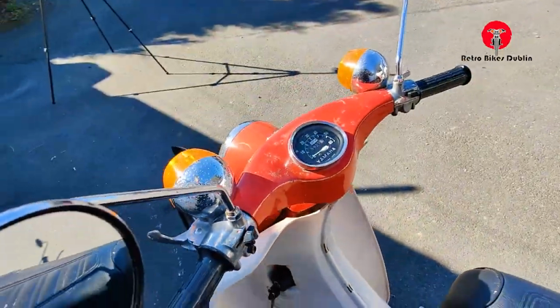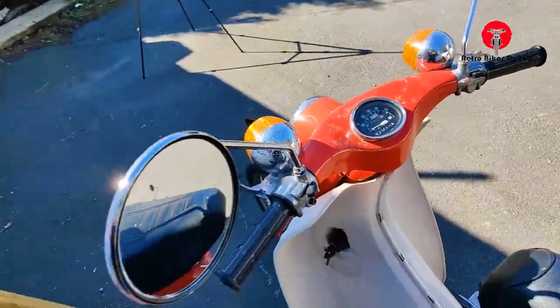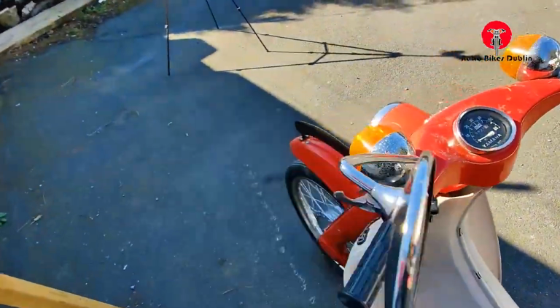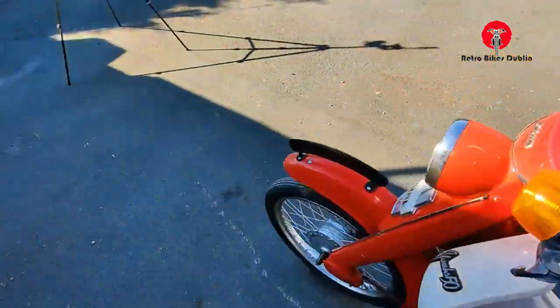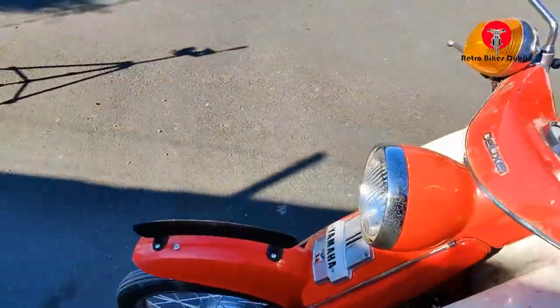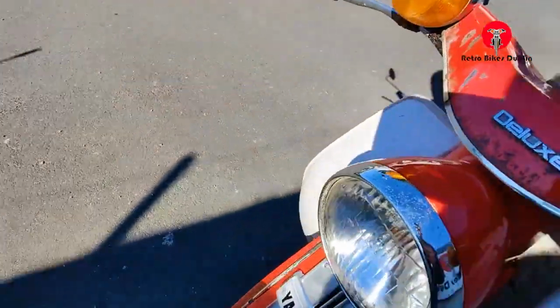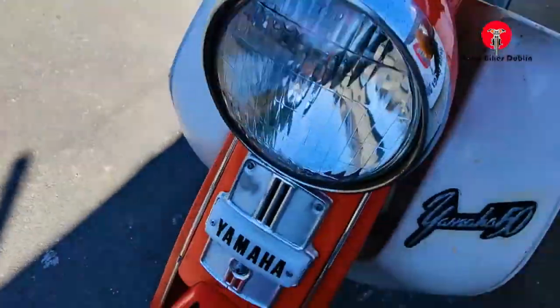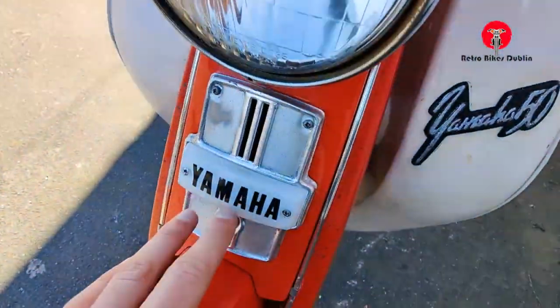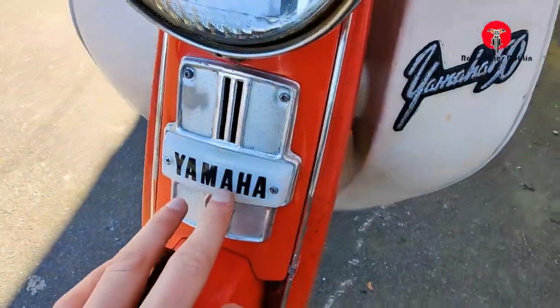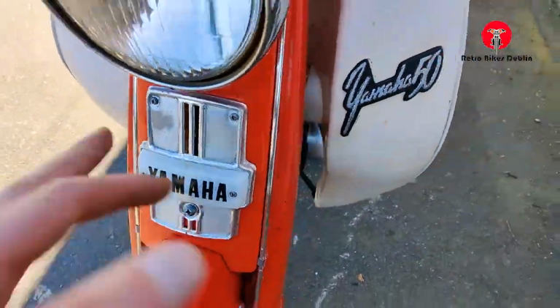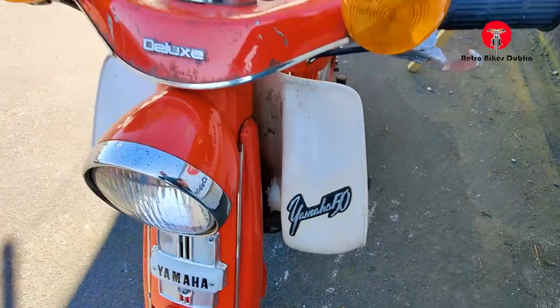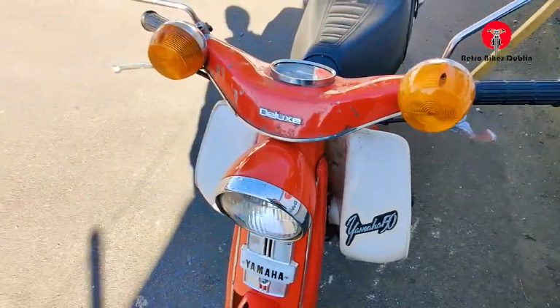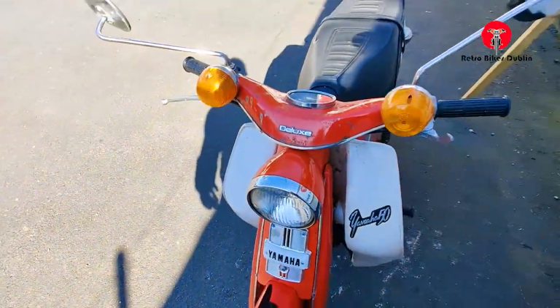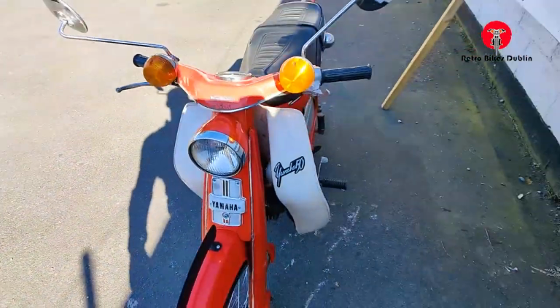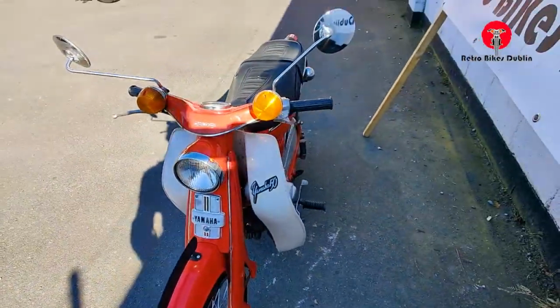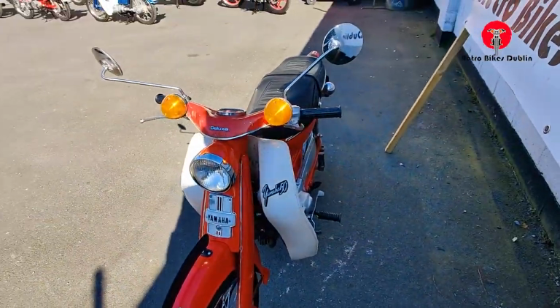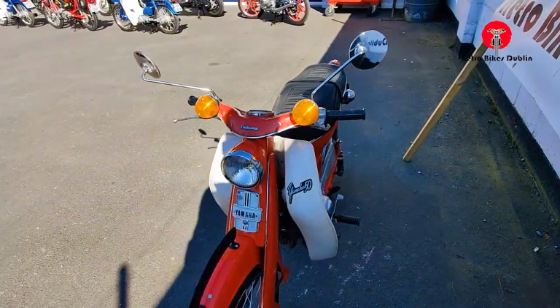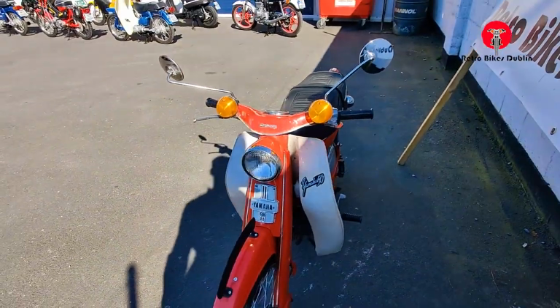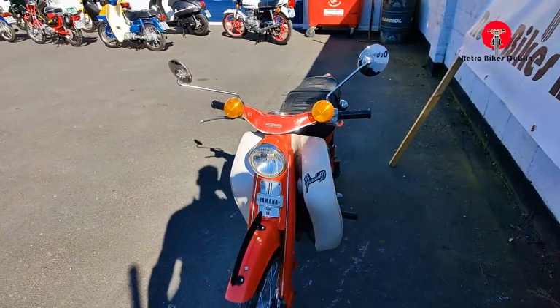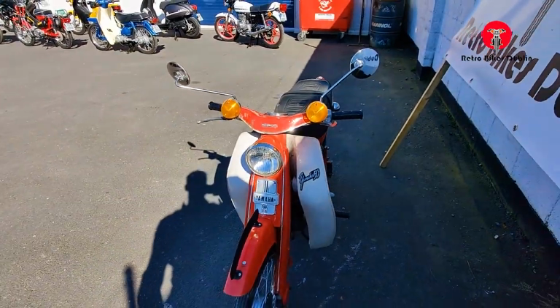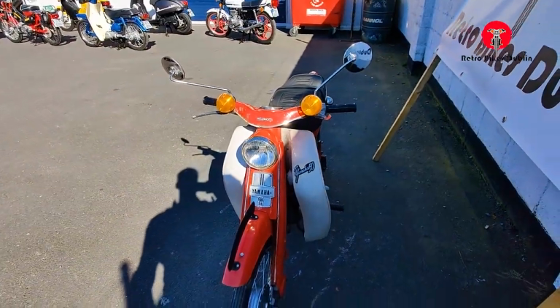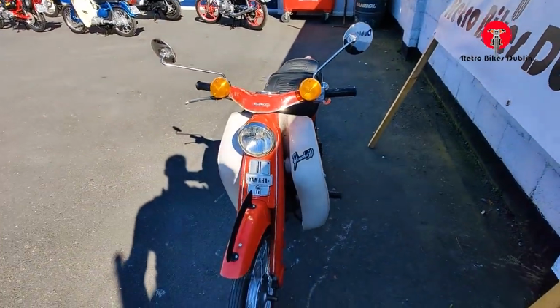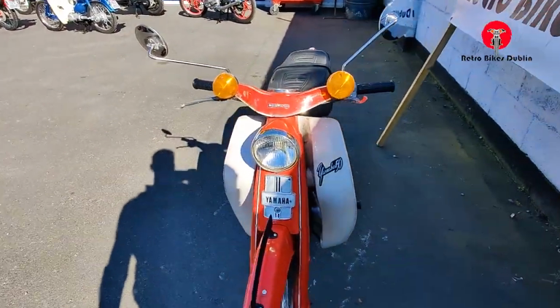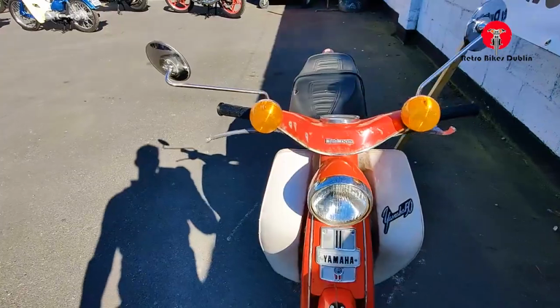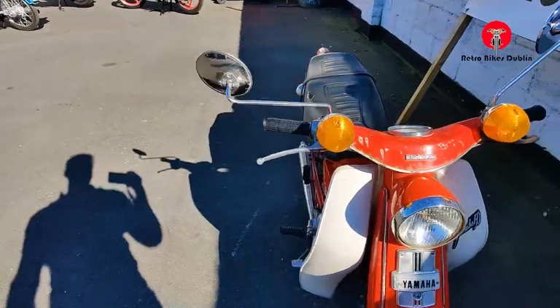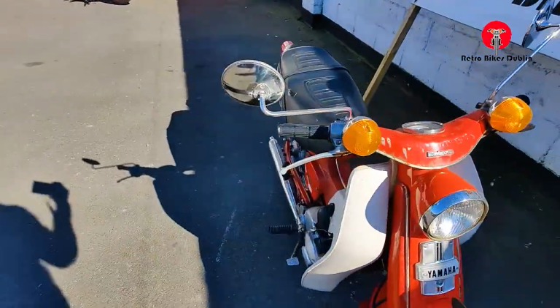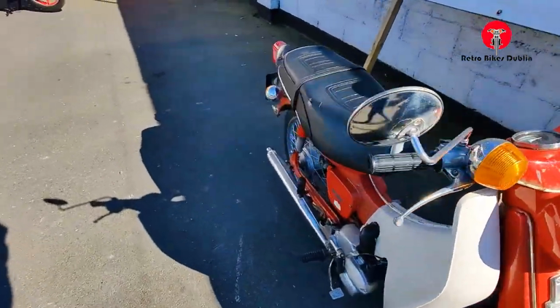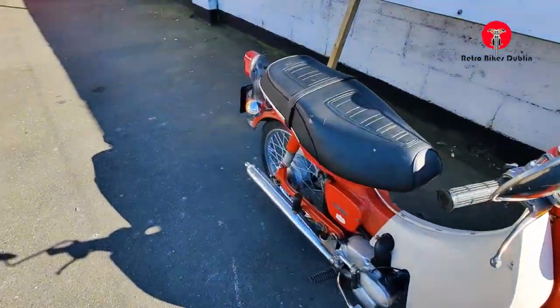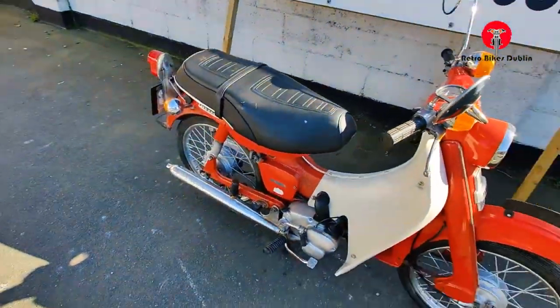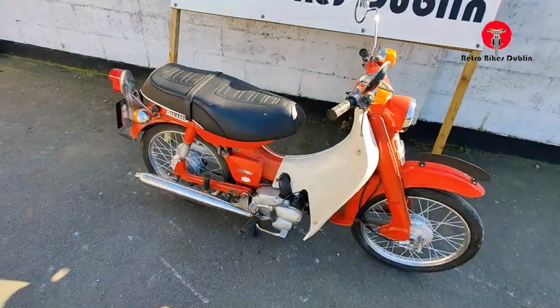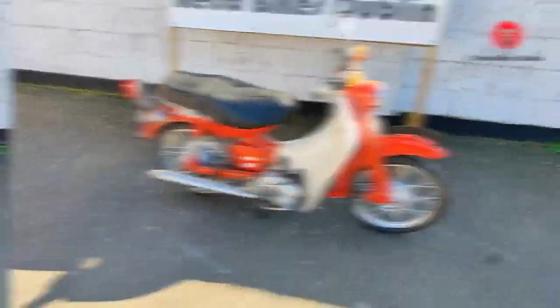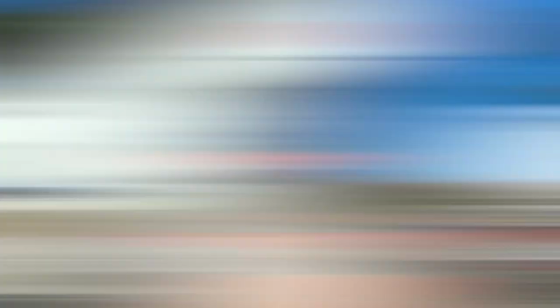Lights and stuff like that are working — this light here lights up. Again, it's six volts so it's going to be difficult to show you in this sun. That's kind of it, let's move on to the riding video.